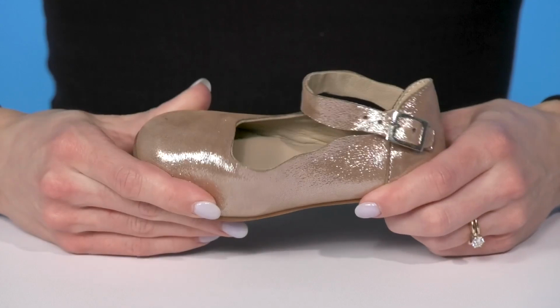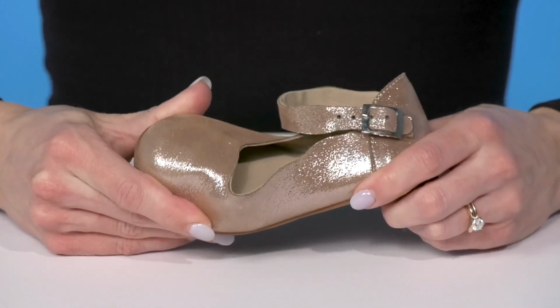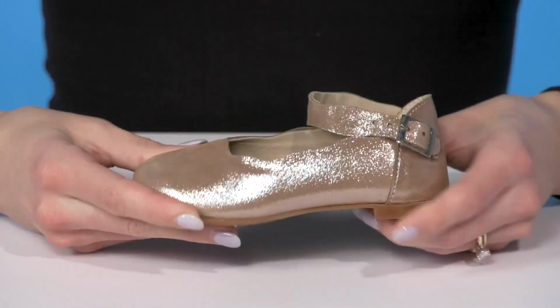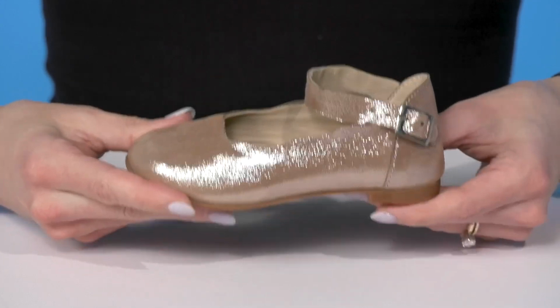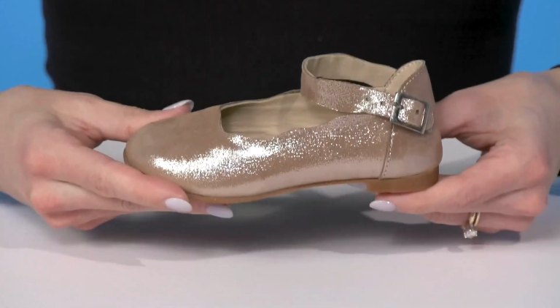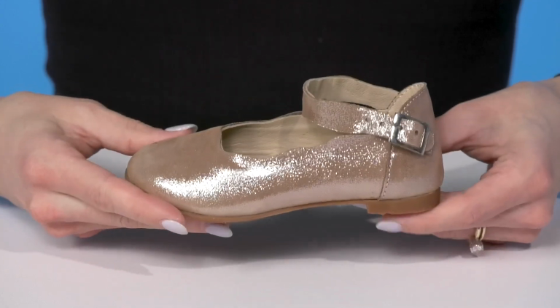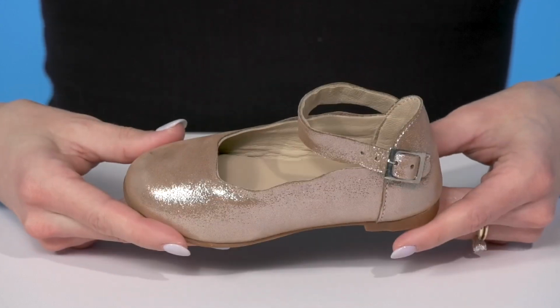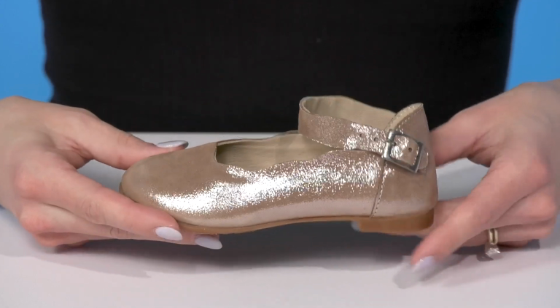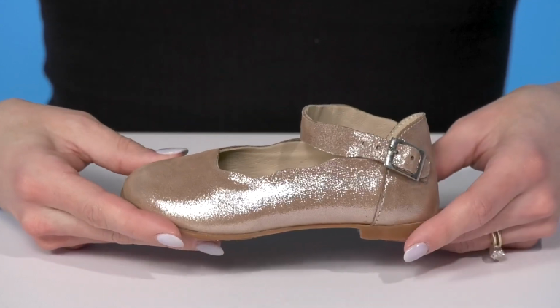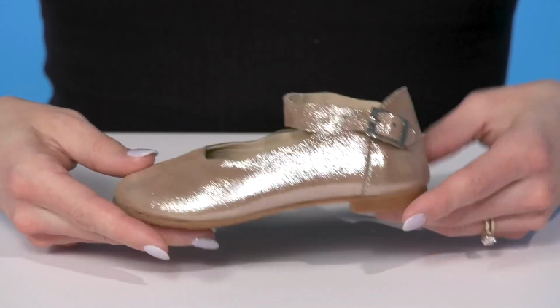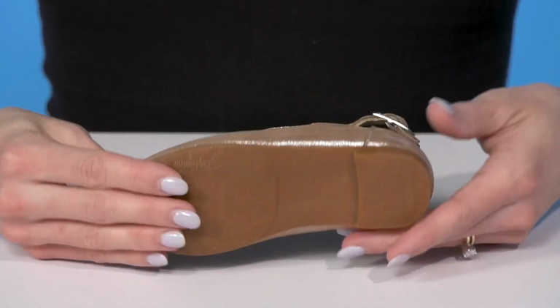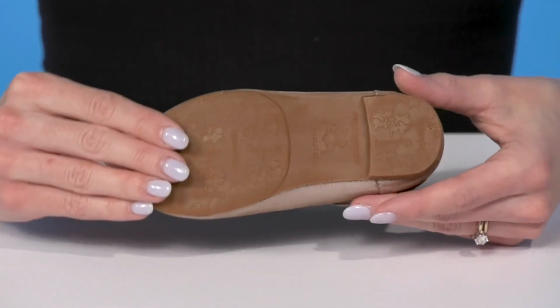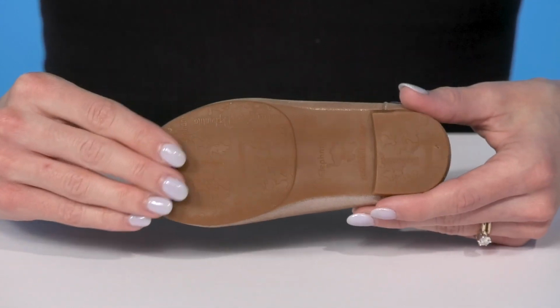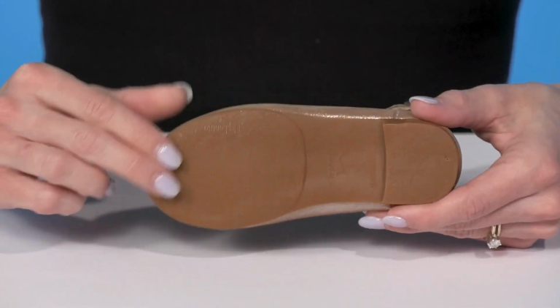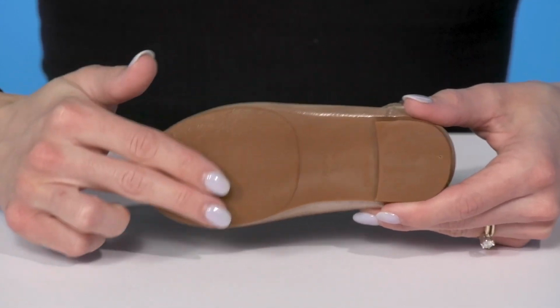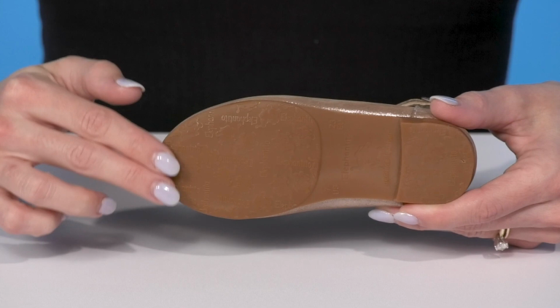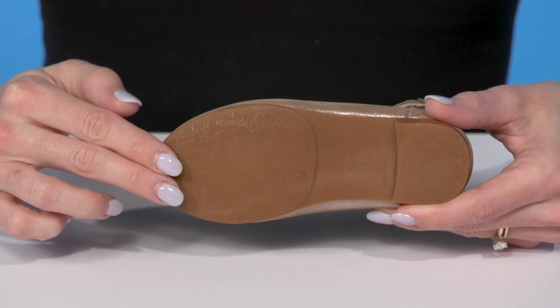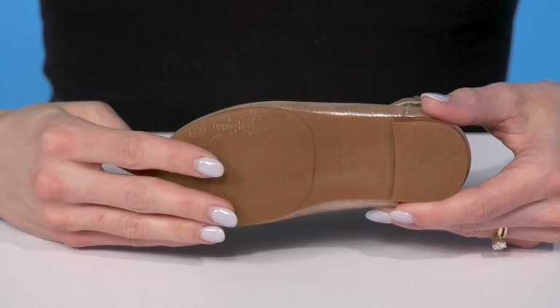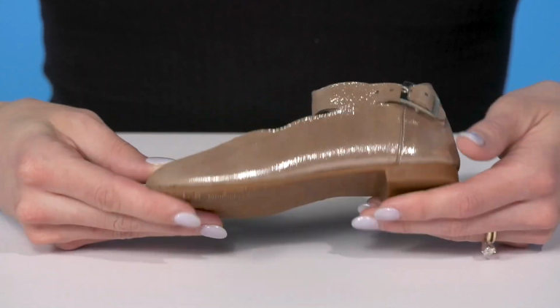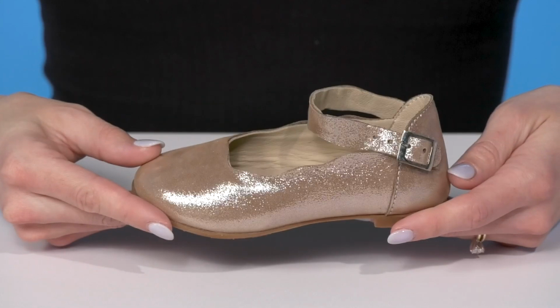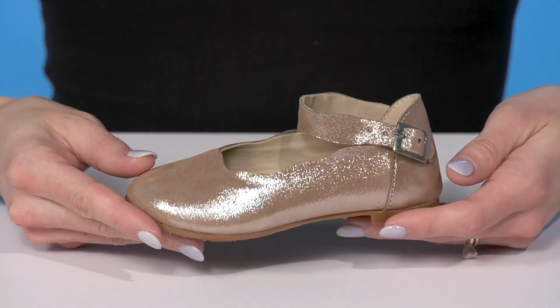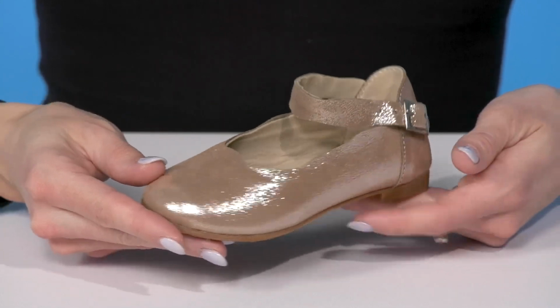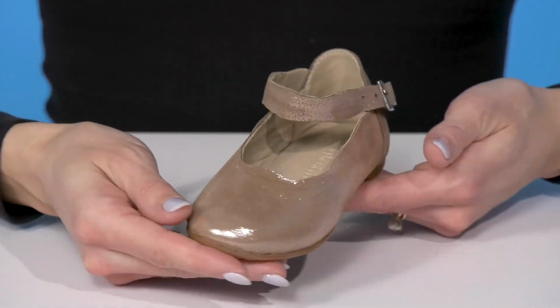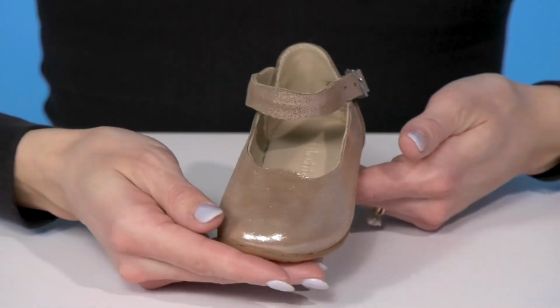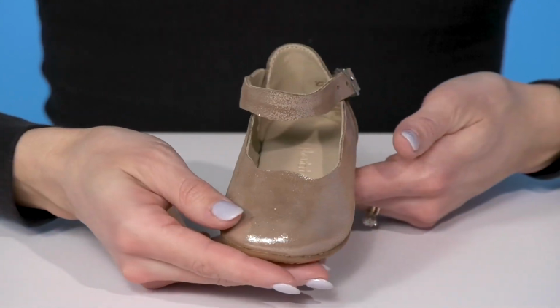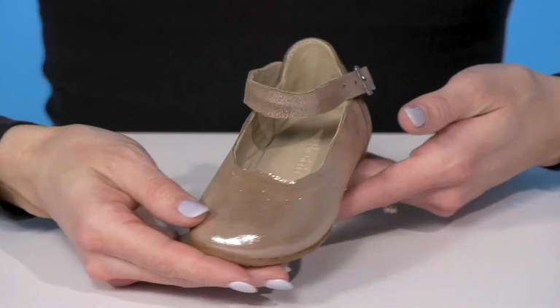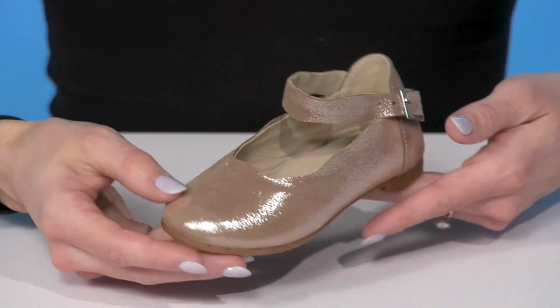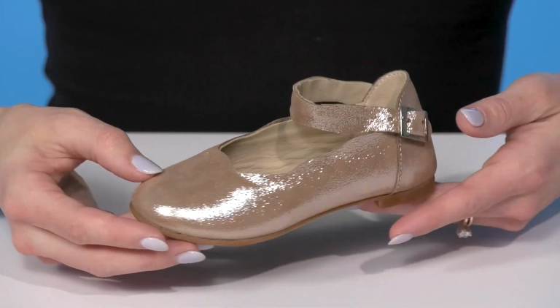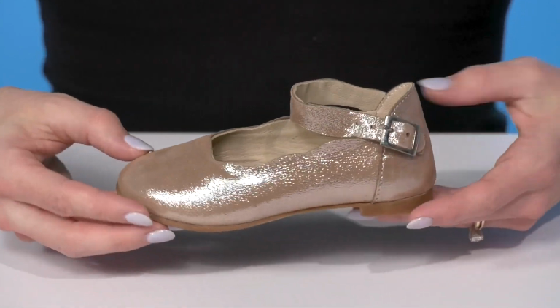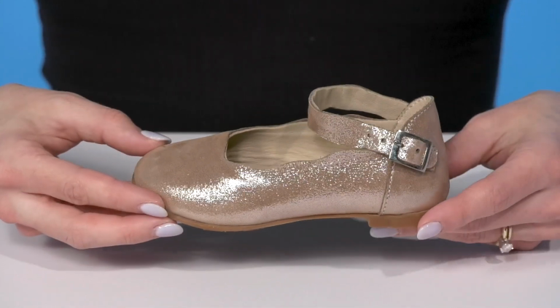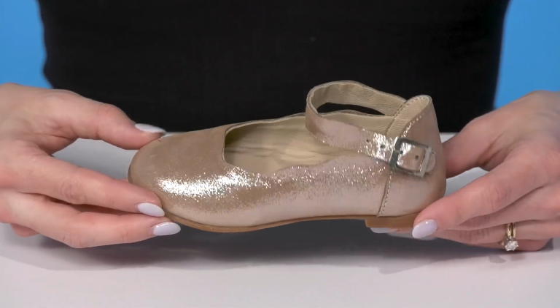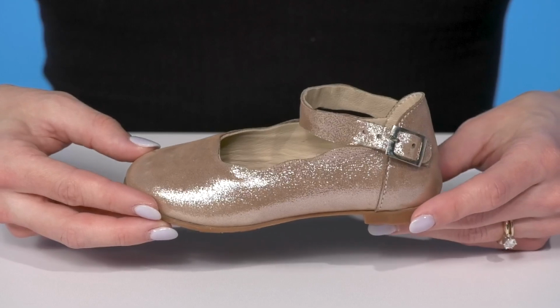They are very flexible and lightweight, great for a little kiddo. They sit on top of a durable synthetic outsole, and these will look absolutely adorable when your kiddo wears them with a fun dress.